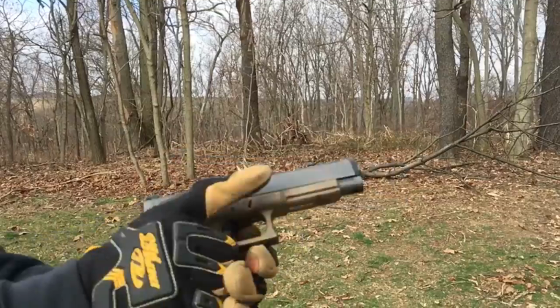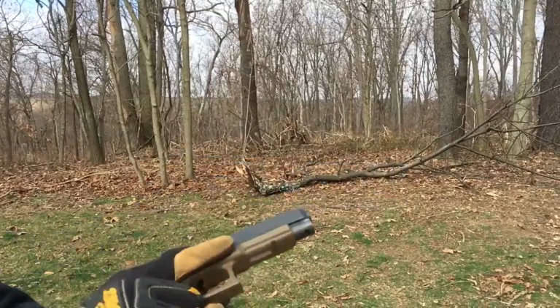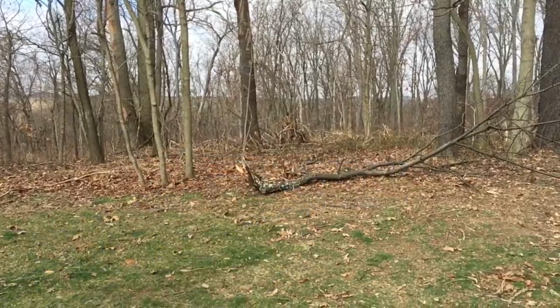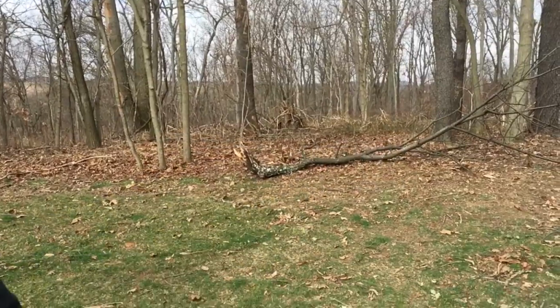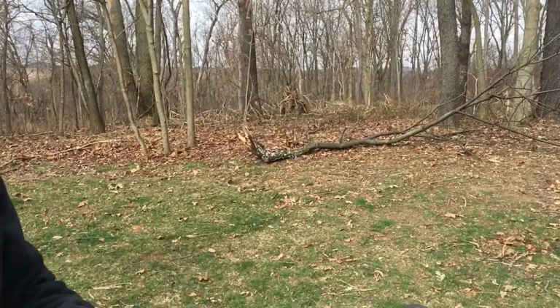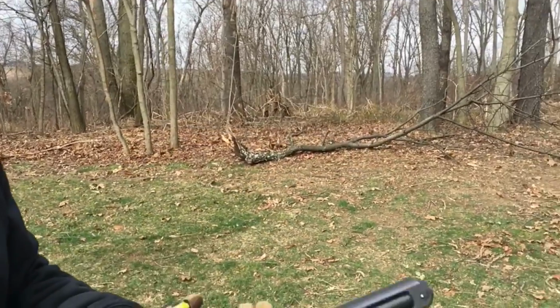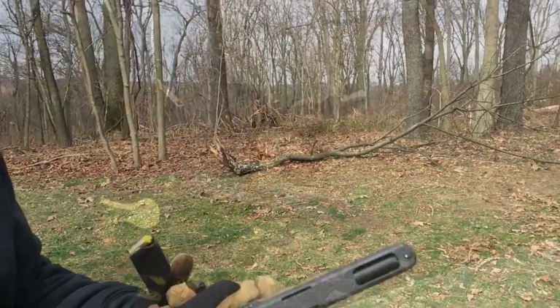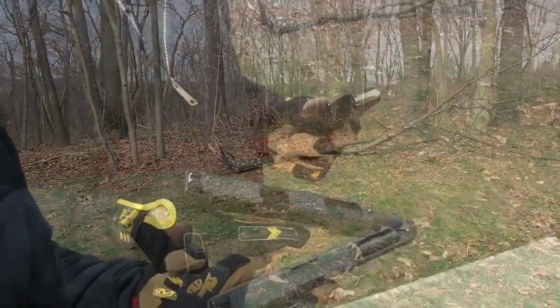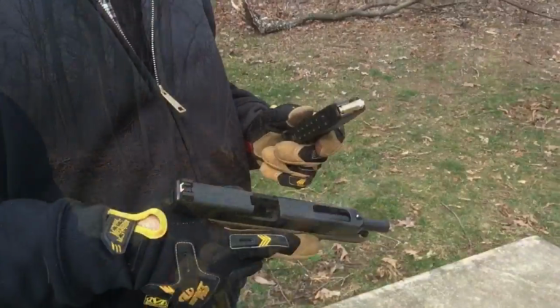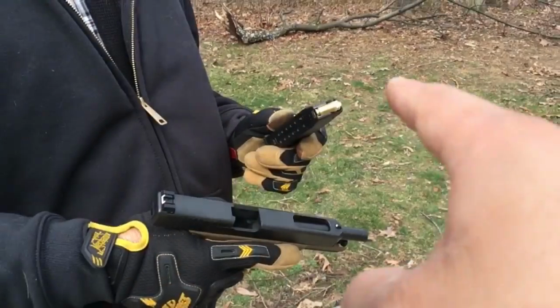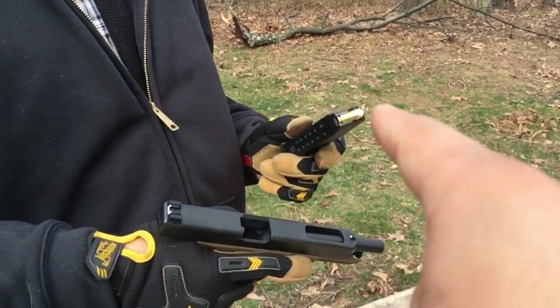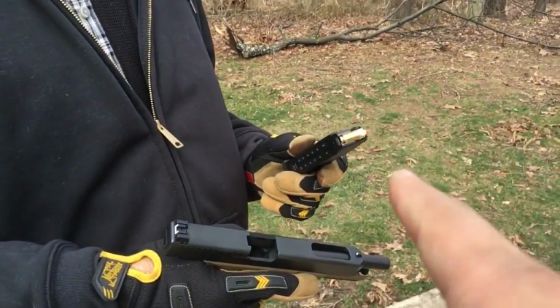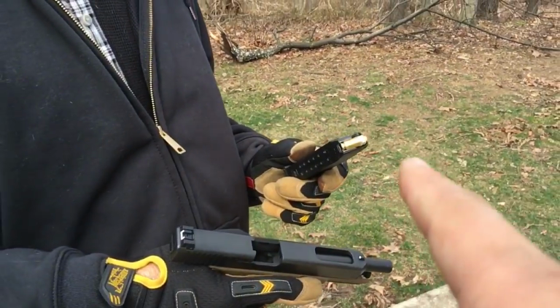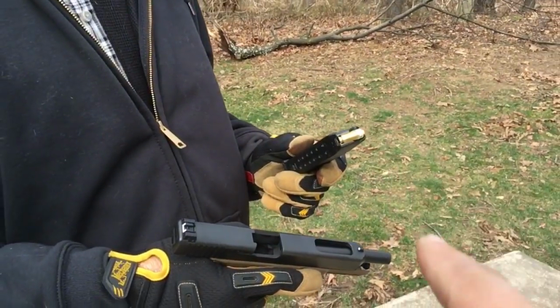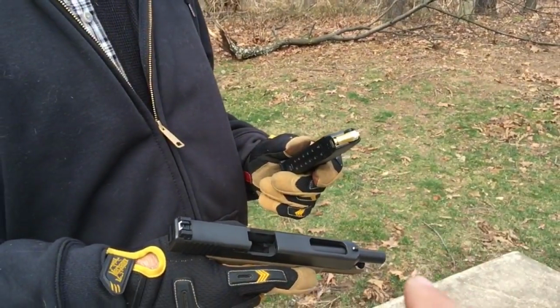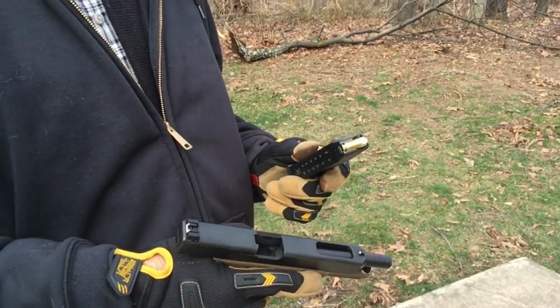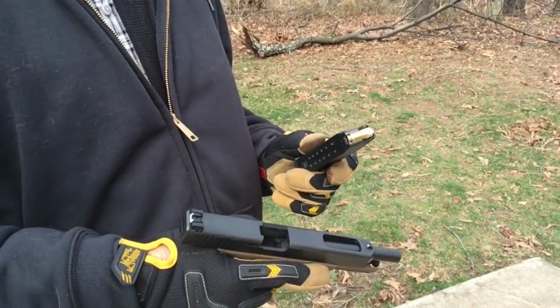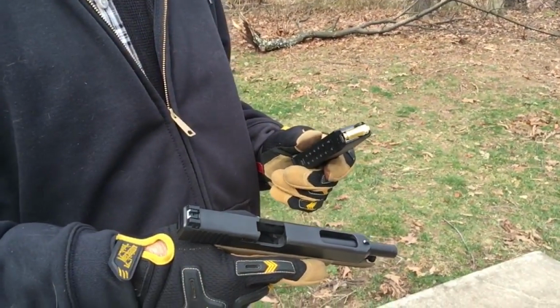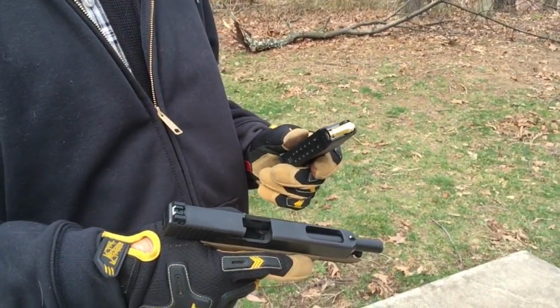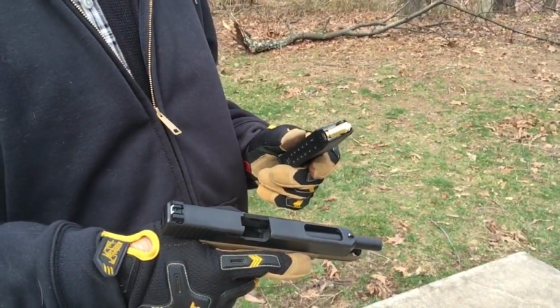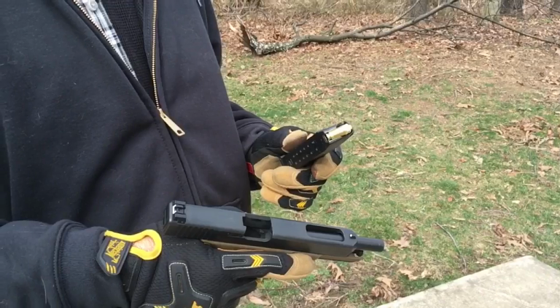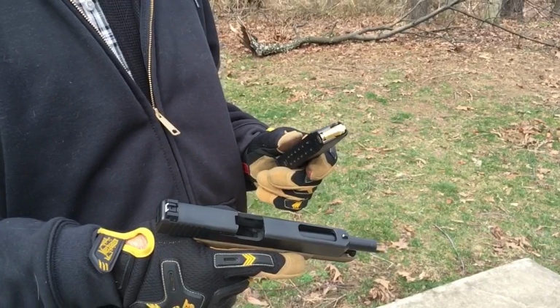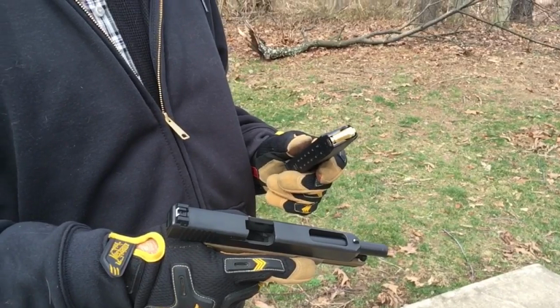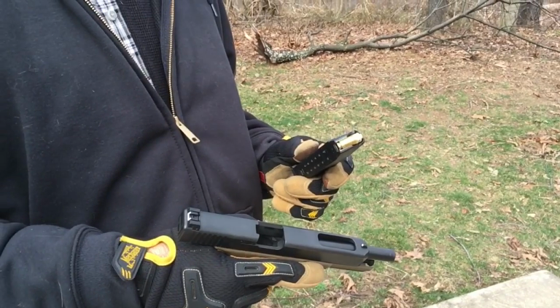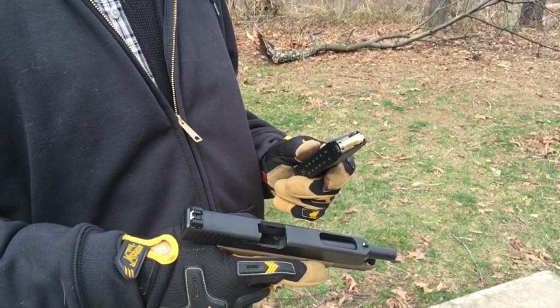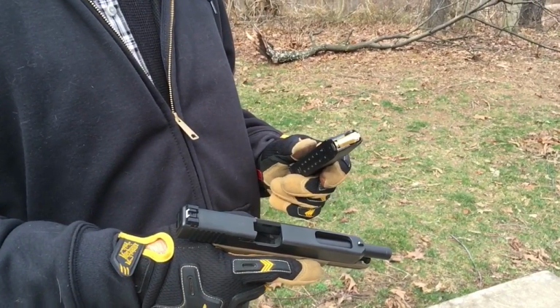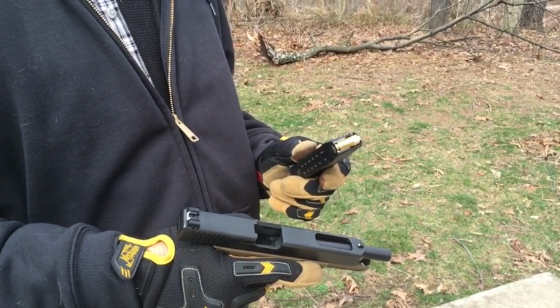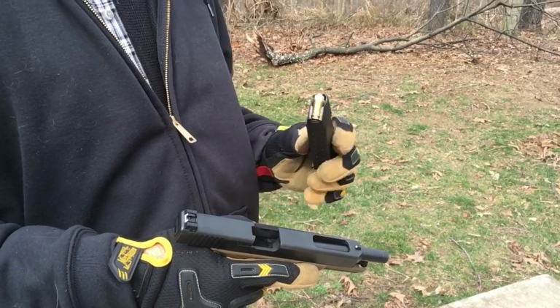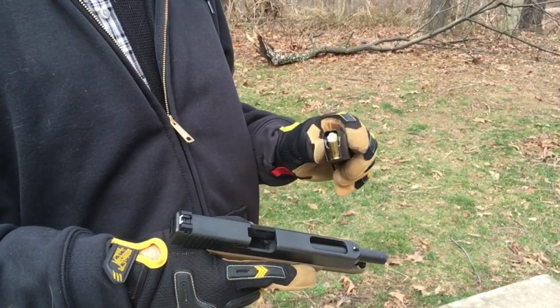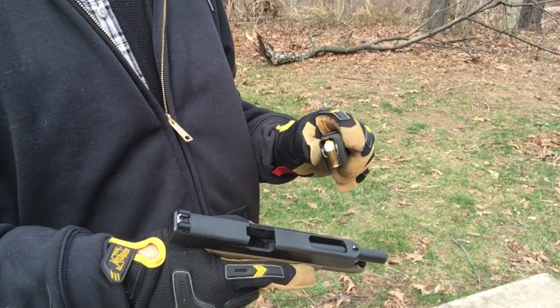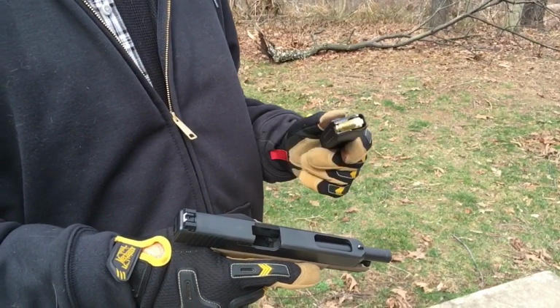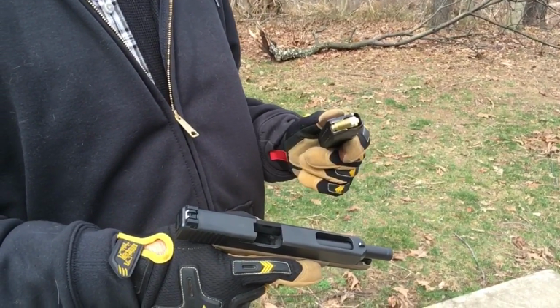Nope. No movement on the slide at all. That's loaded with six grains of blue dot. And the next one is just a dummy round.